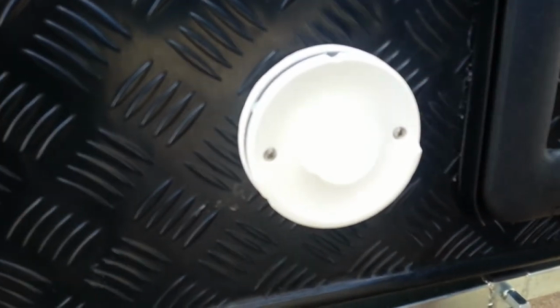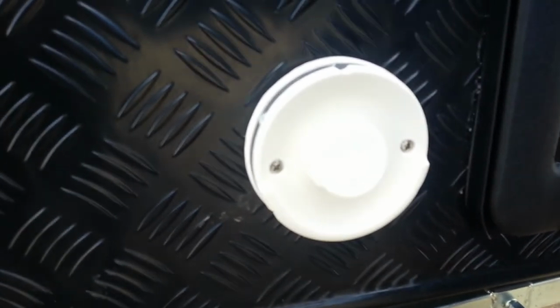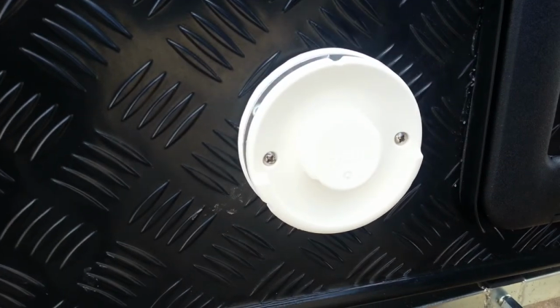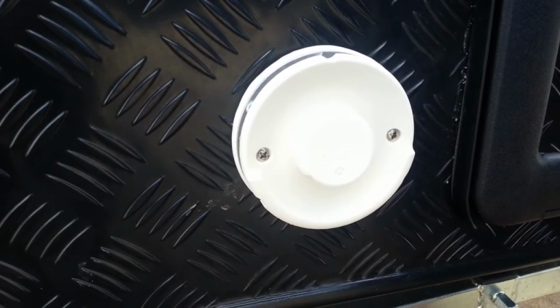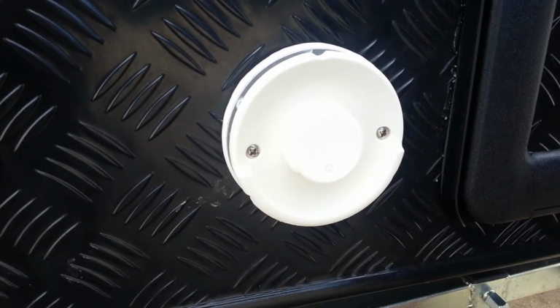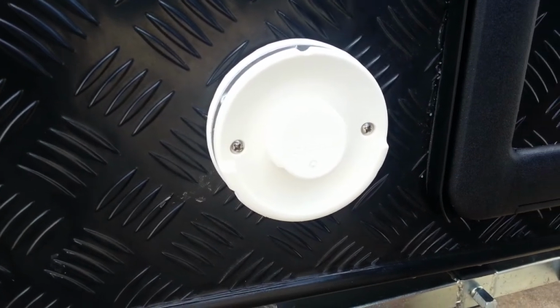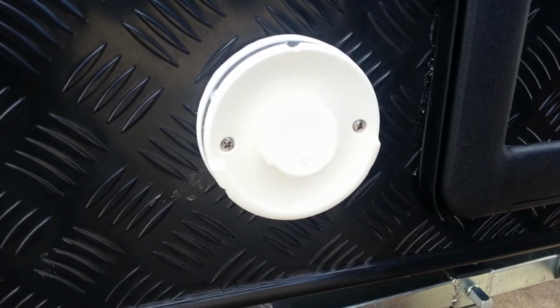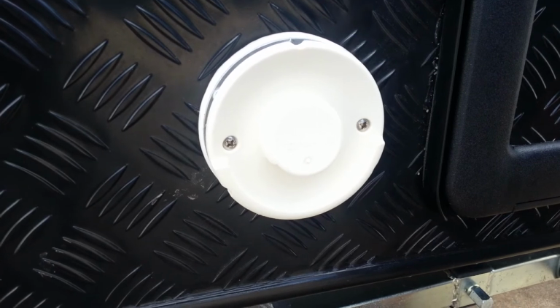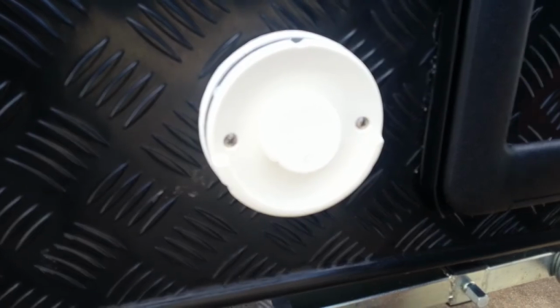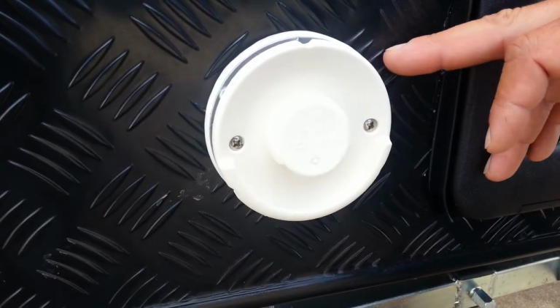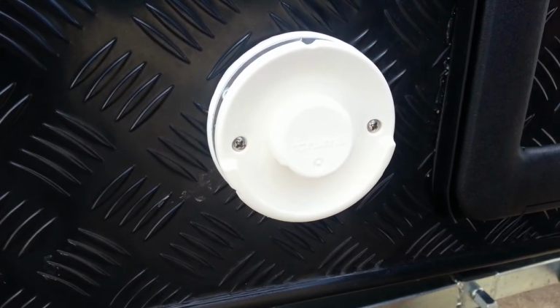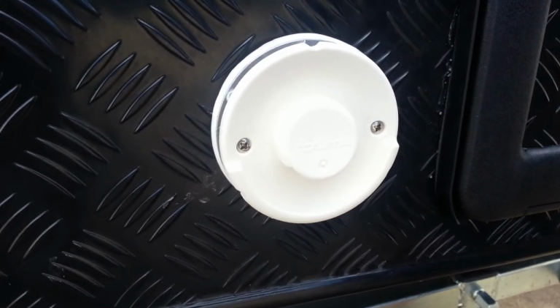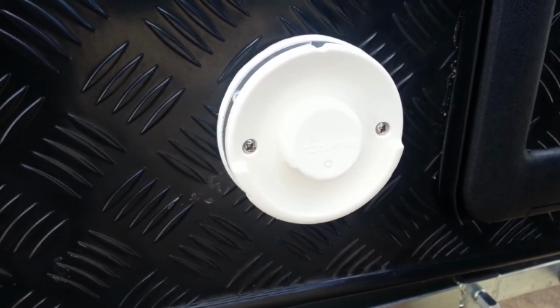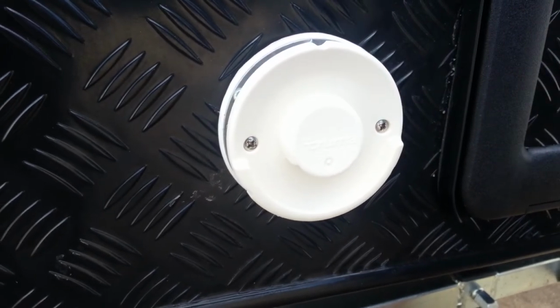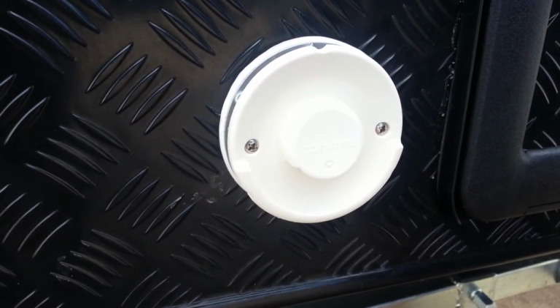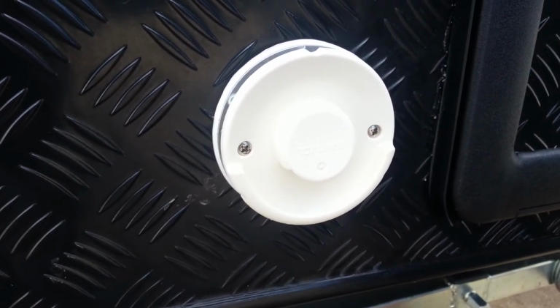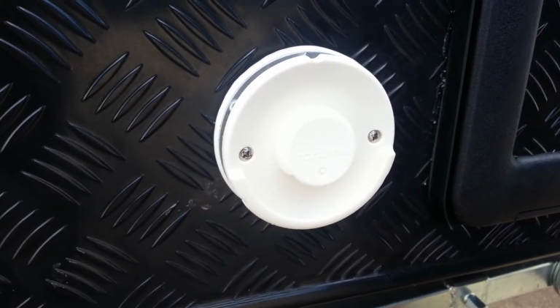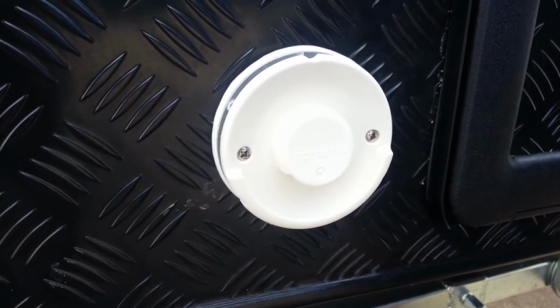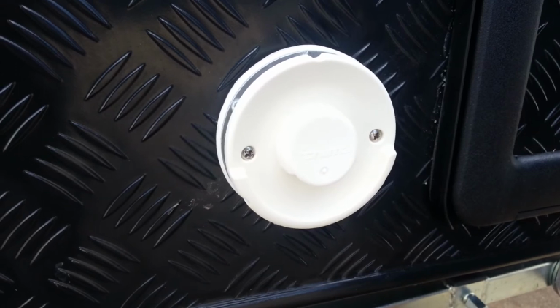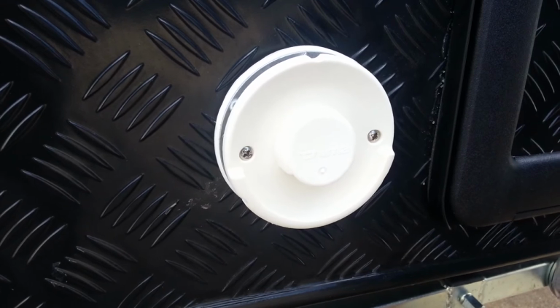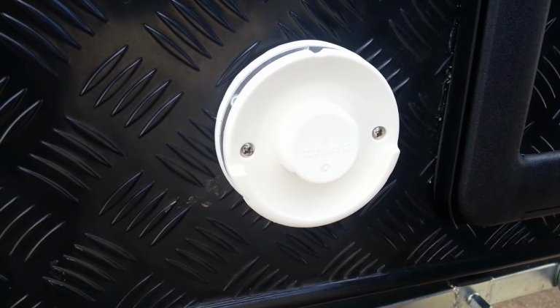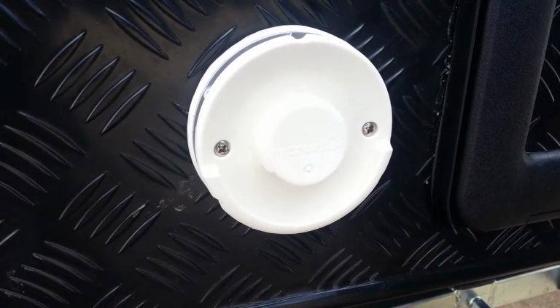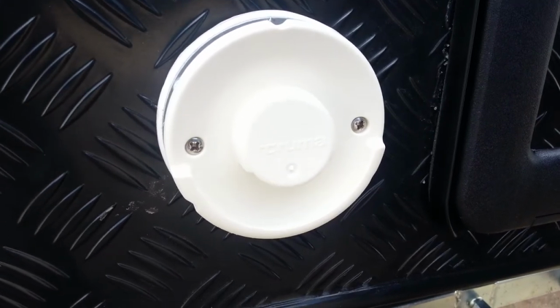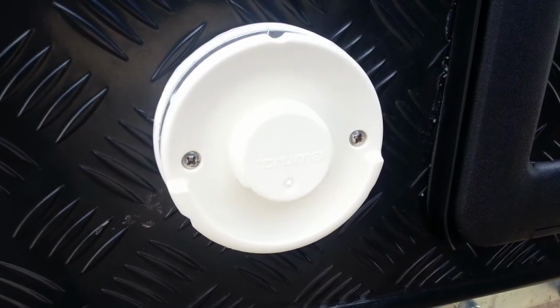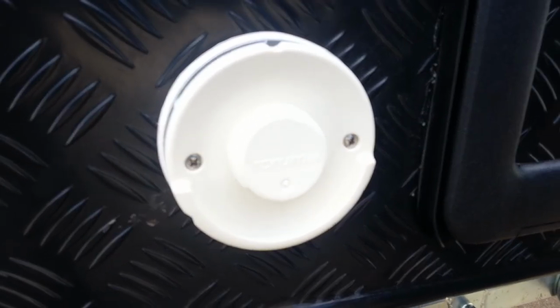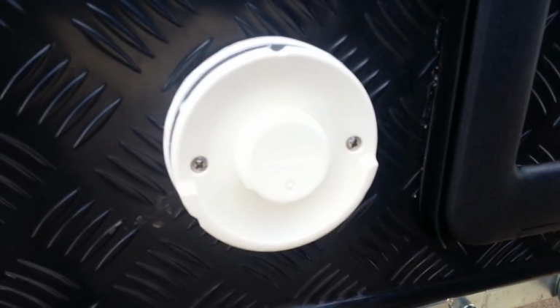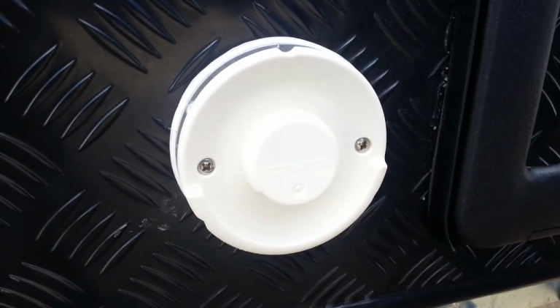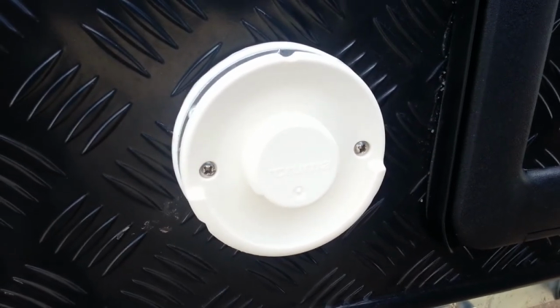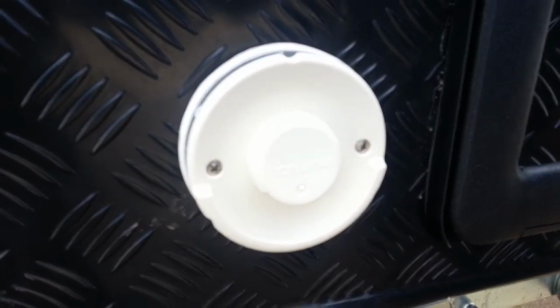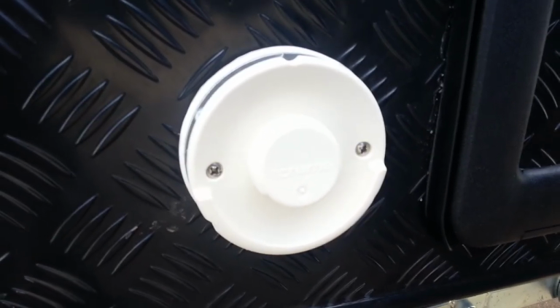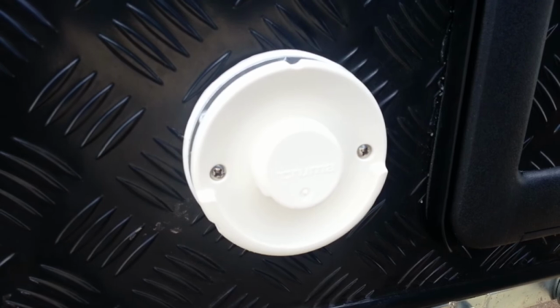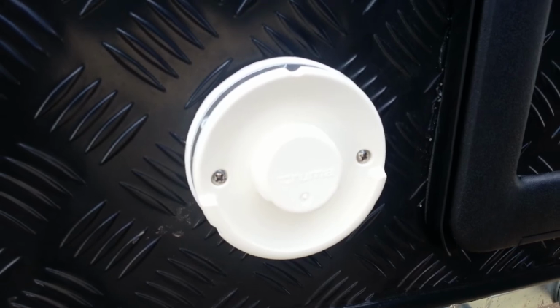Inside the van is a control where we can set the thermostatic temperature to our desired heat, whereby heating the van to that given temperature. If we find that's a bit cool, we can logically turn it down, or vice versa turn it up.